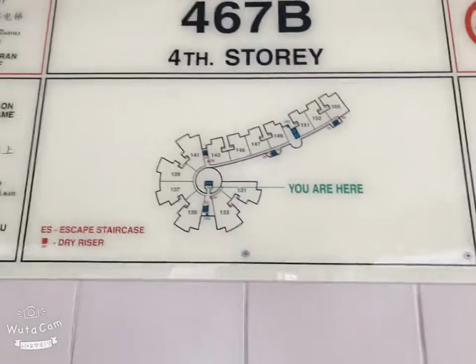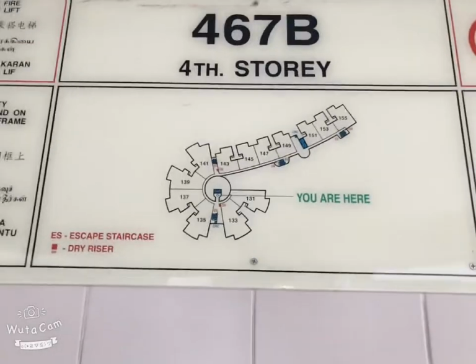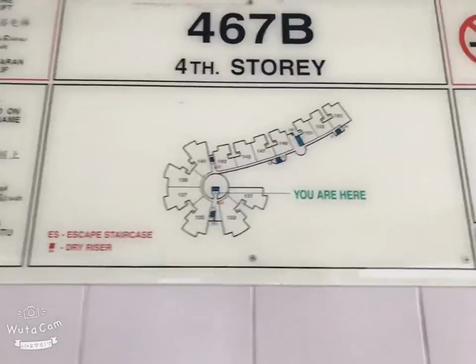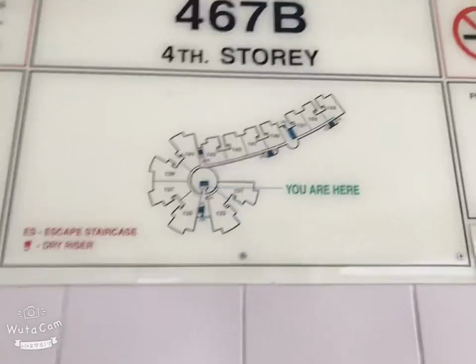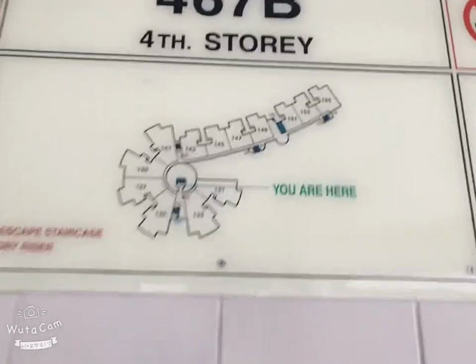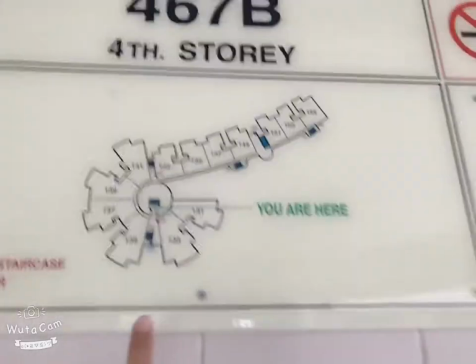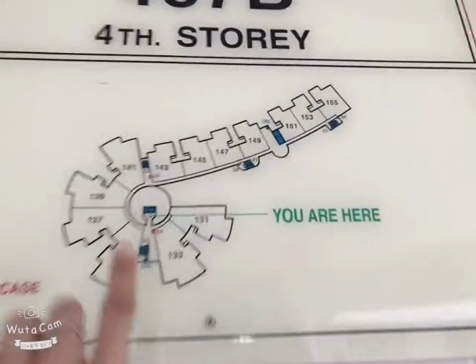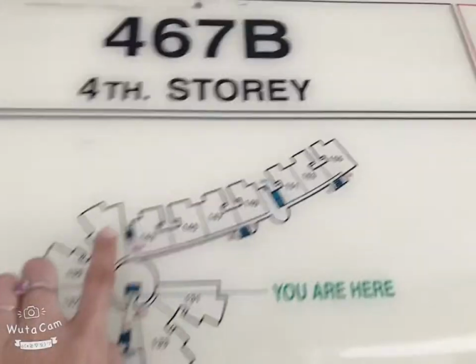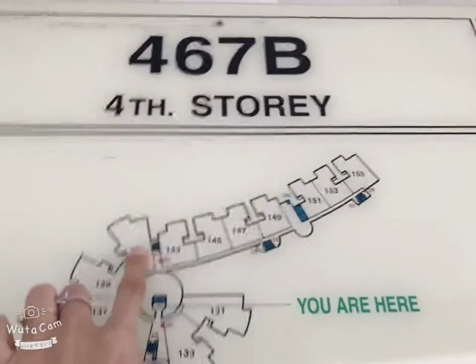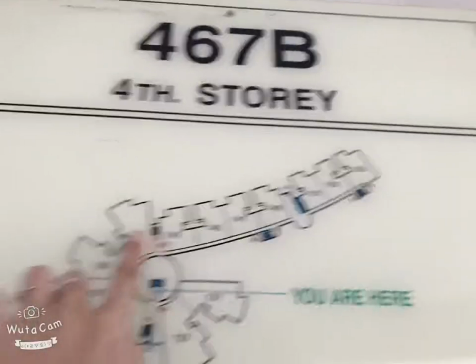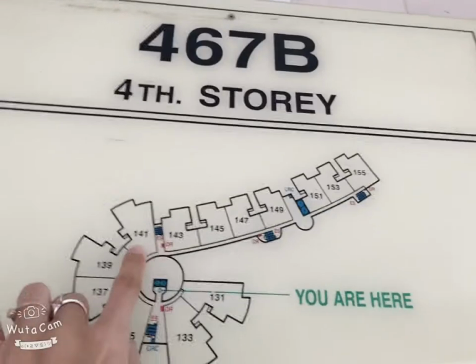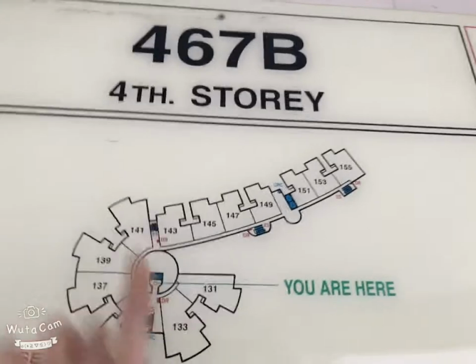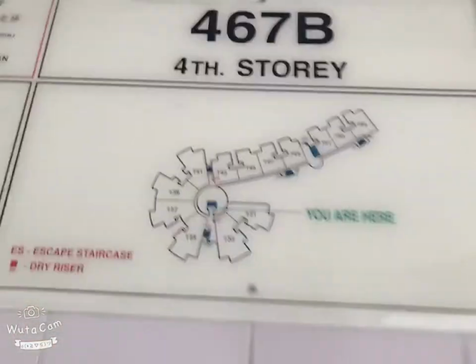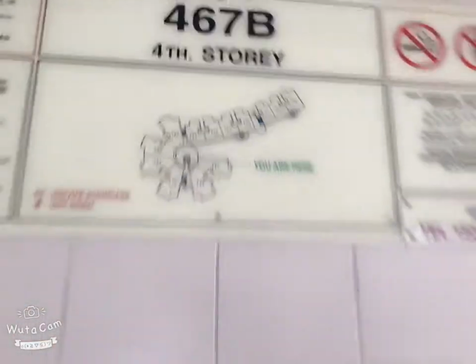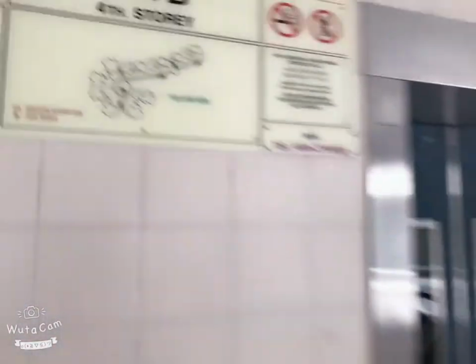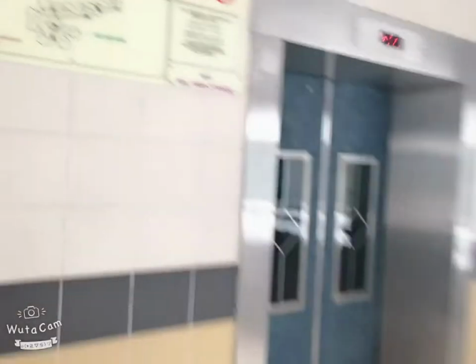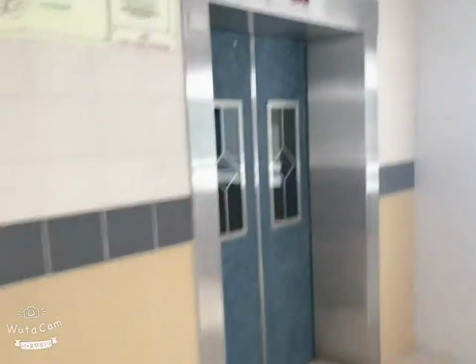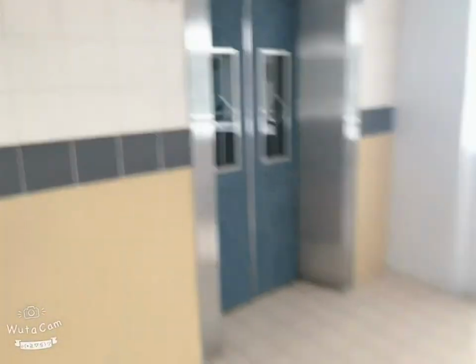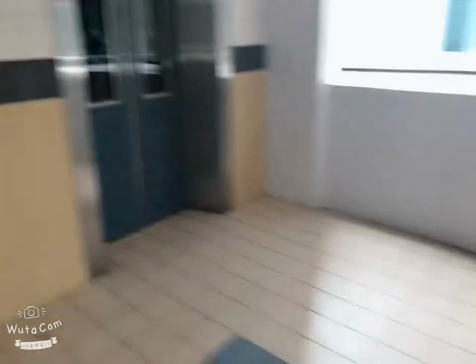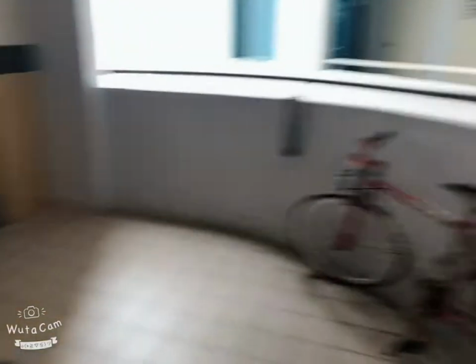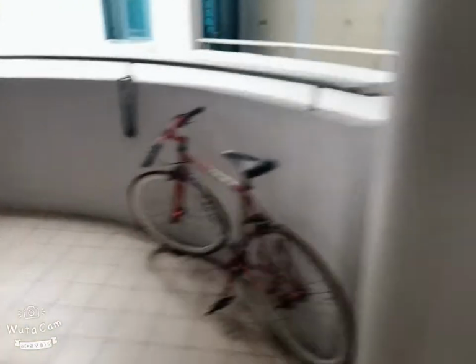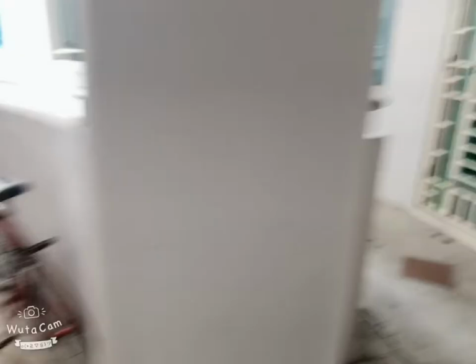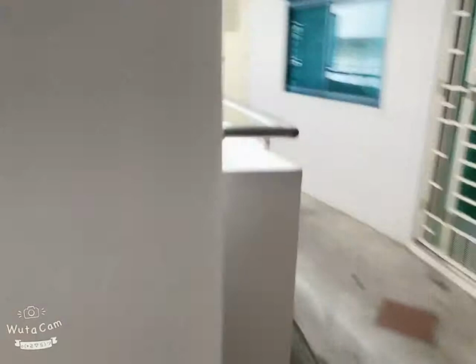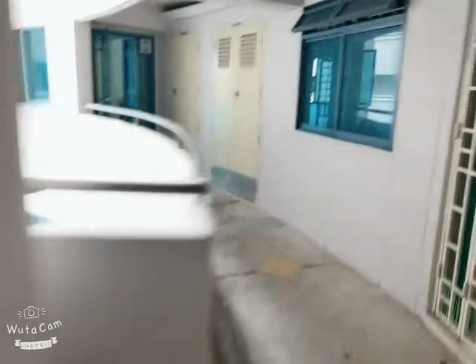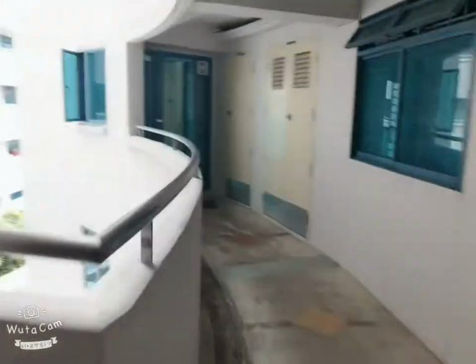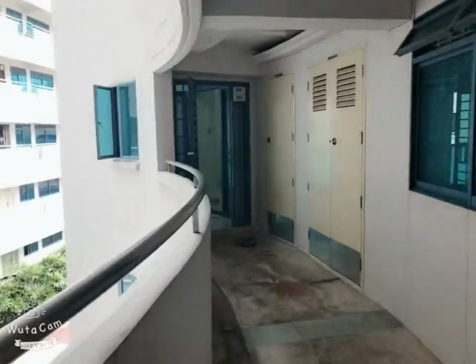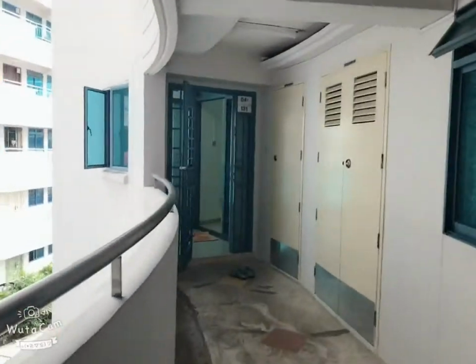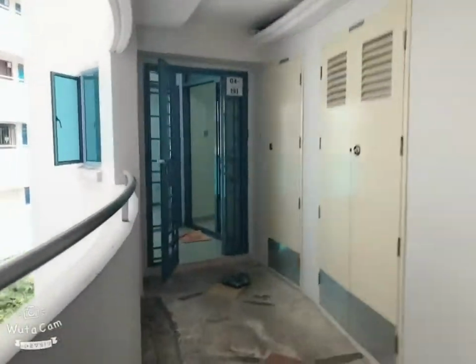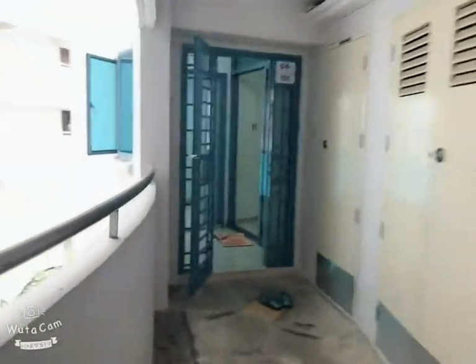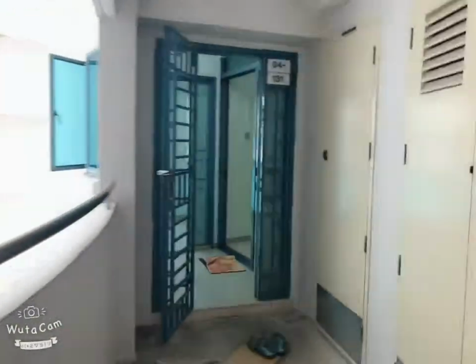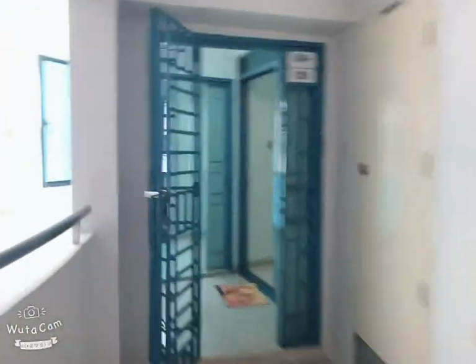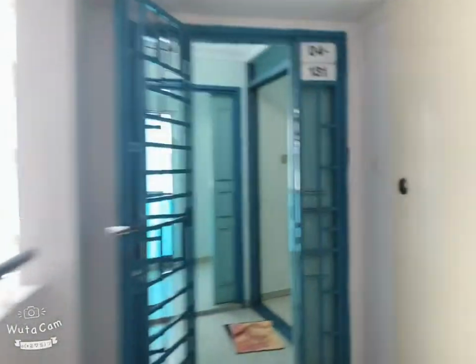Hello, welcome to 467B. Our unit is right here. It's a 5-room flat. From the lift lobby, you just need to walk here. And this is a pure corner unit.